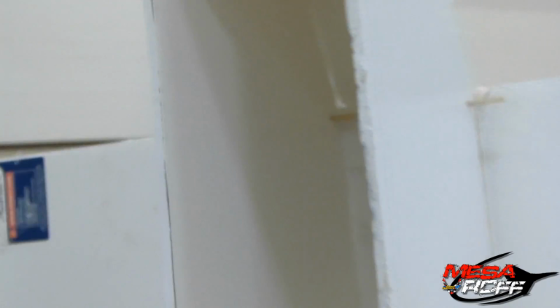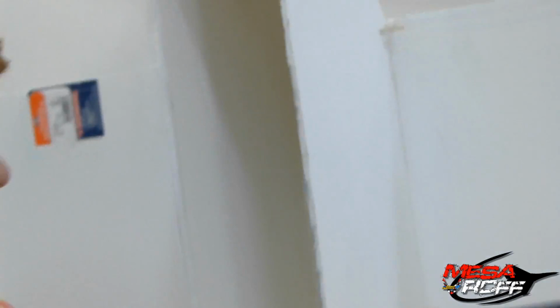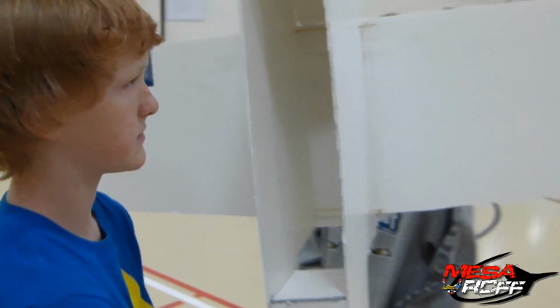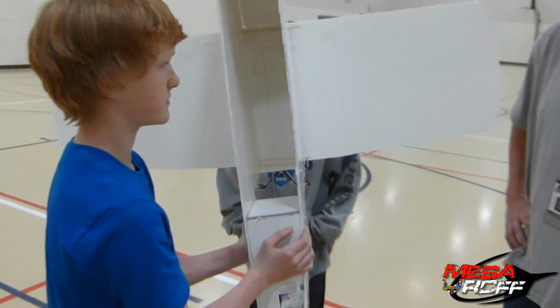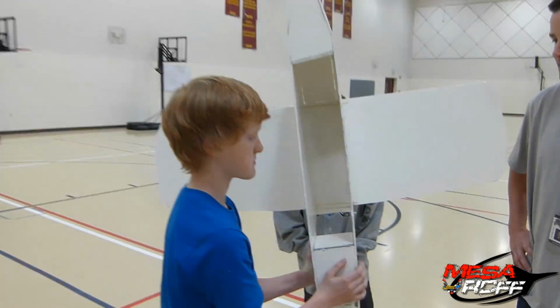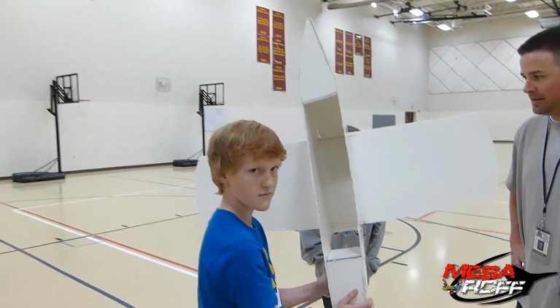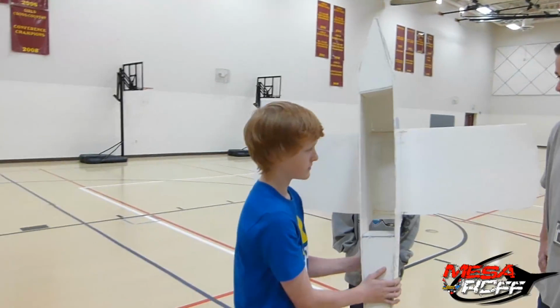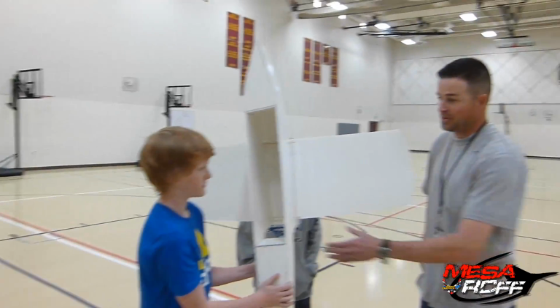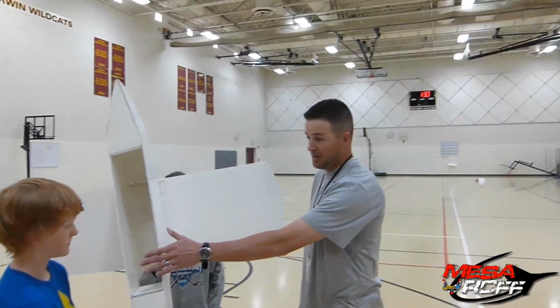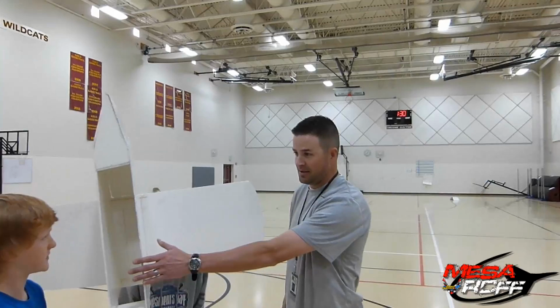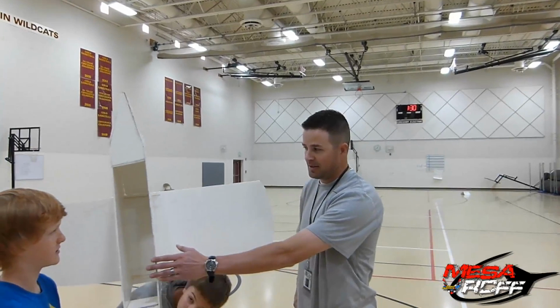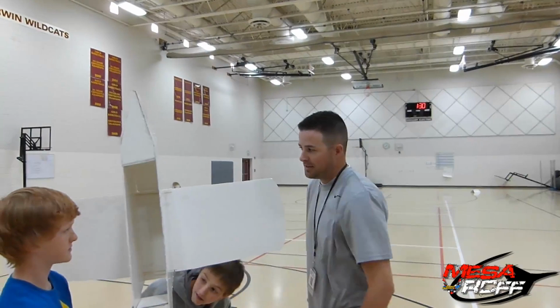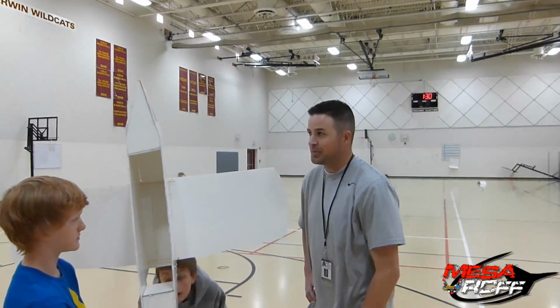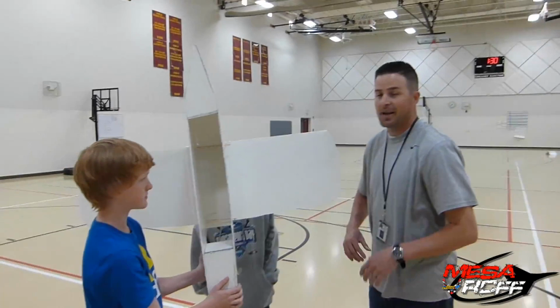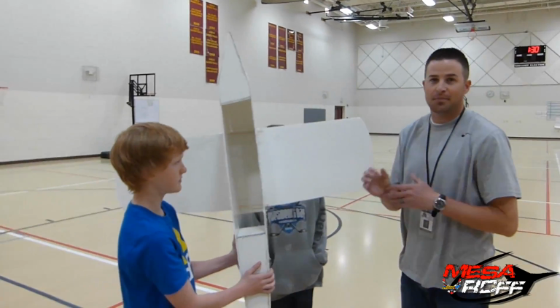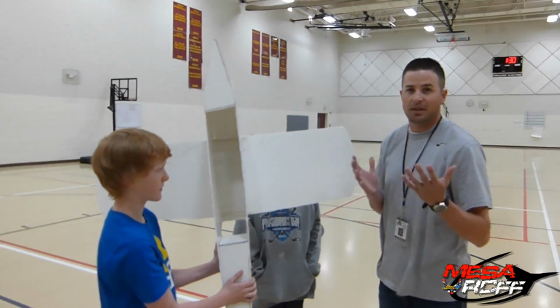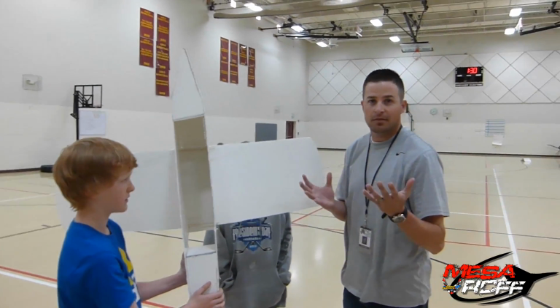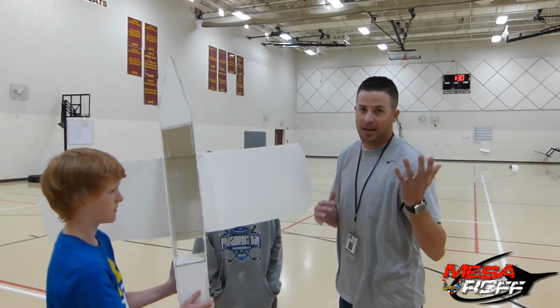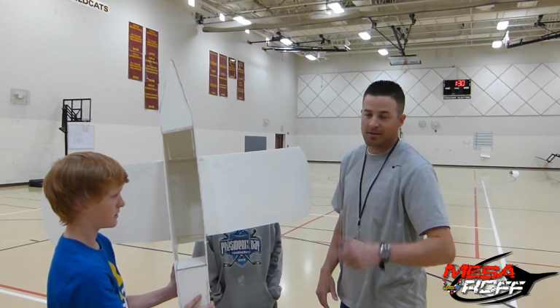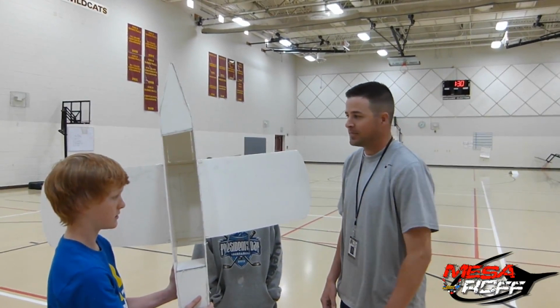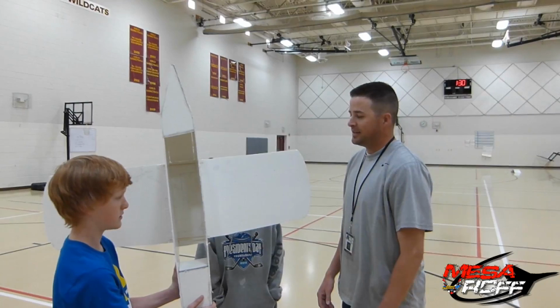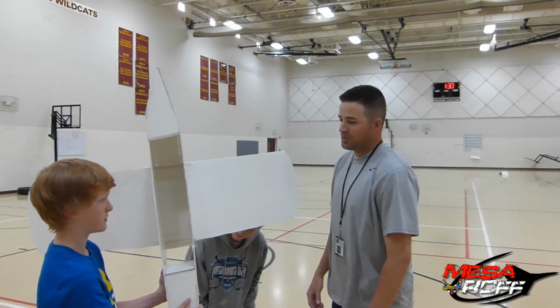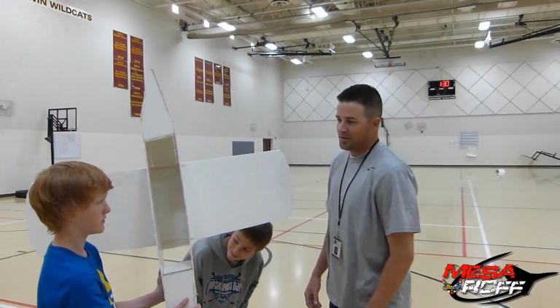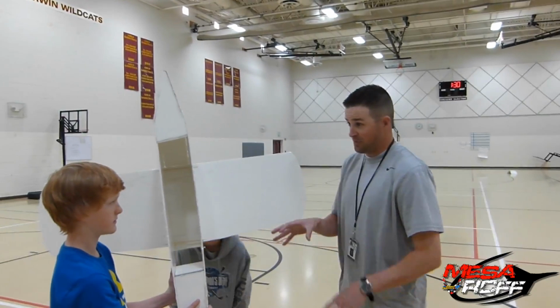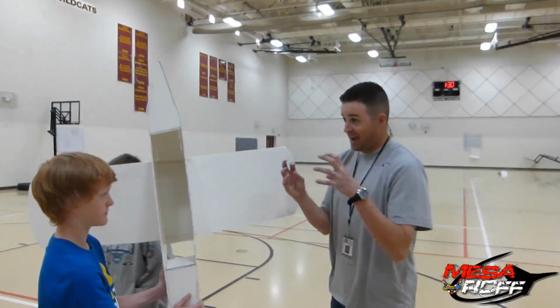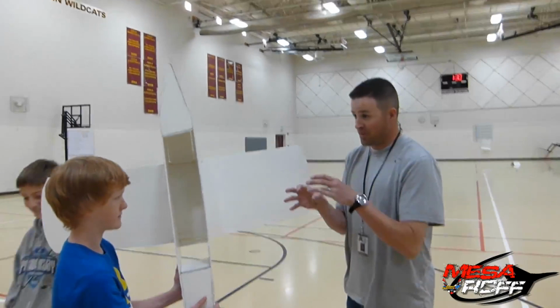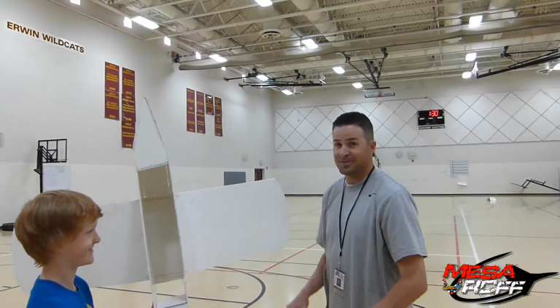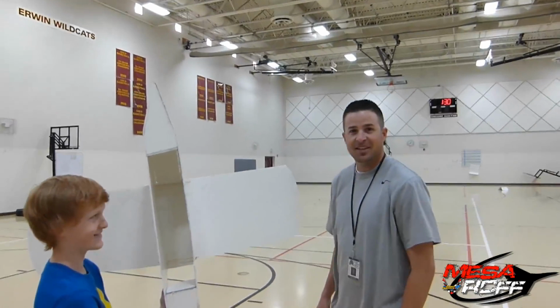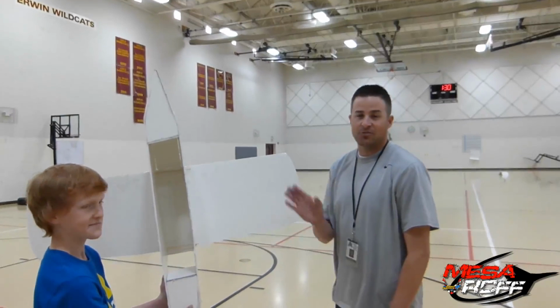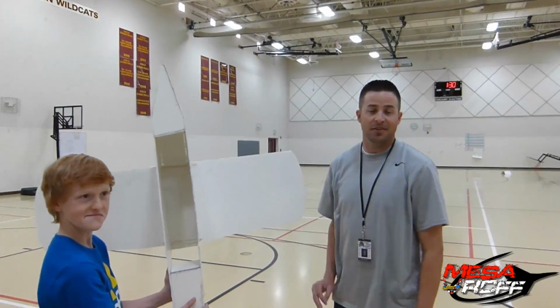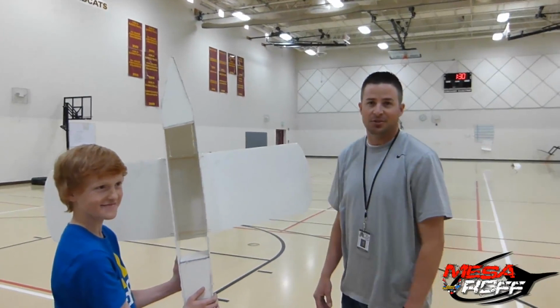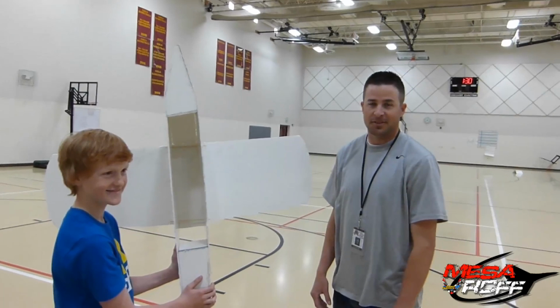The goal is to create the foam cargo bay. The ultimate goal is they have a PE fun day at the end of the year, so they want to get it to where they can house a water balloon and drop it off as the kids are doing their fun day.